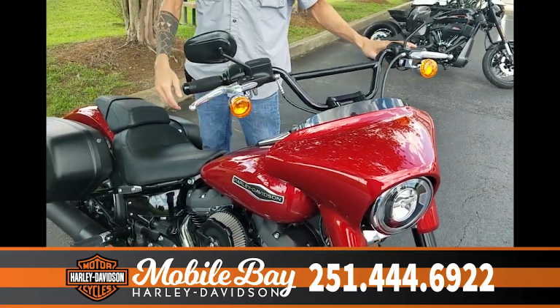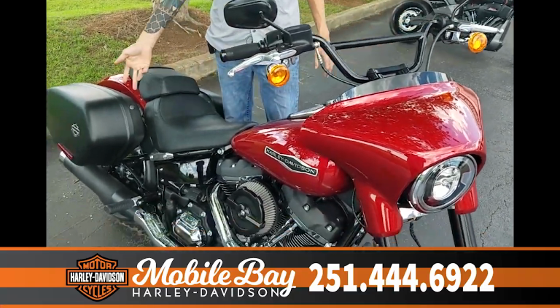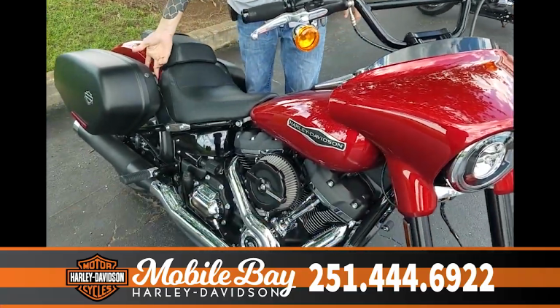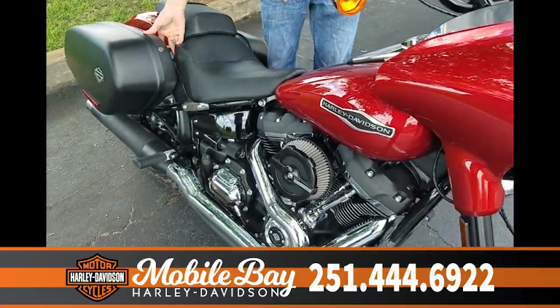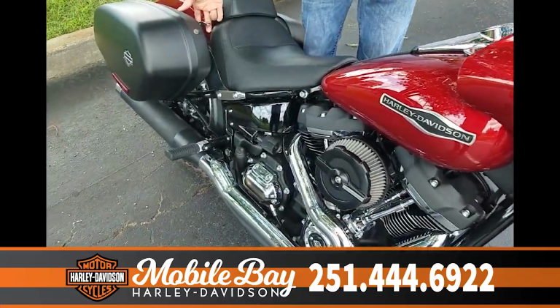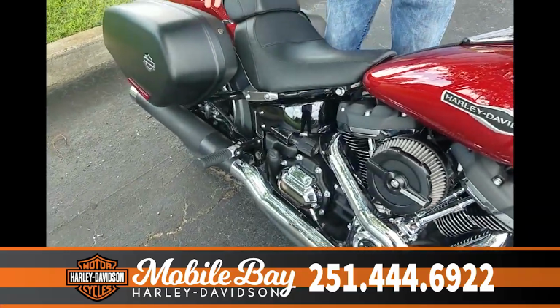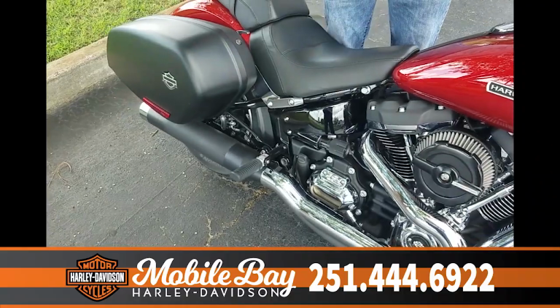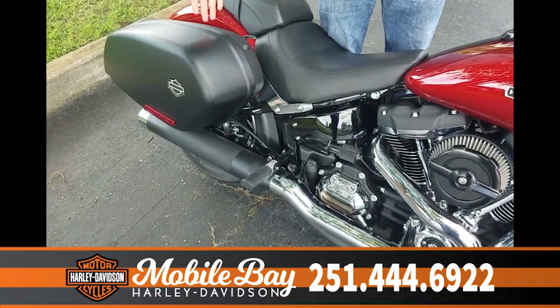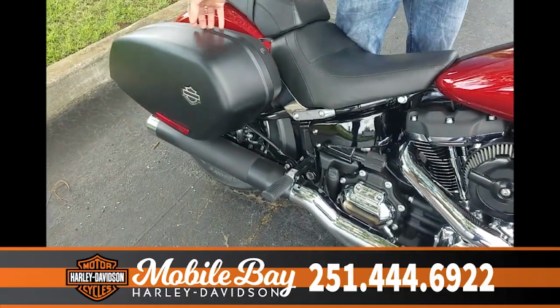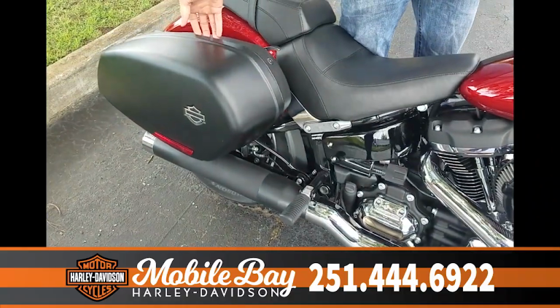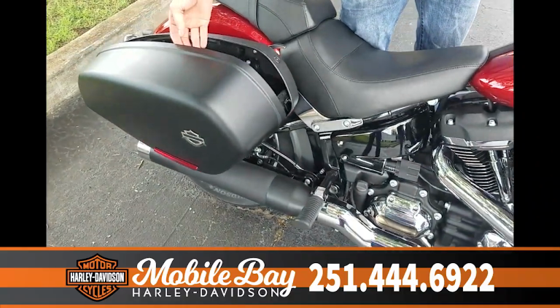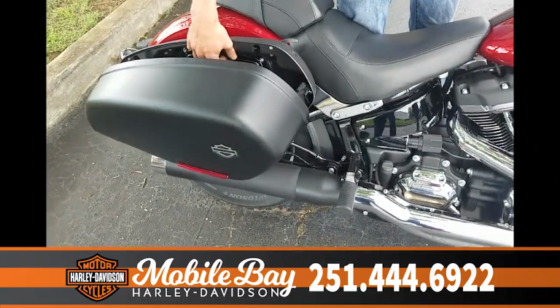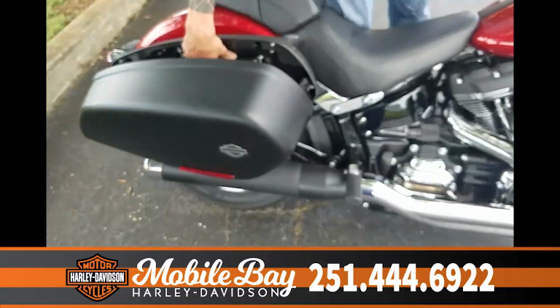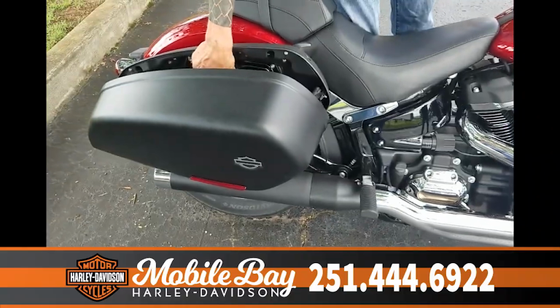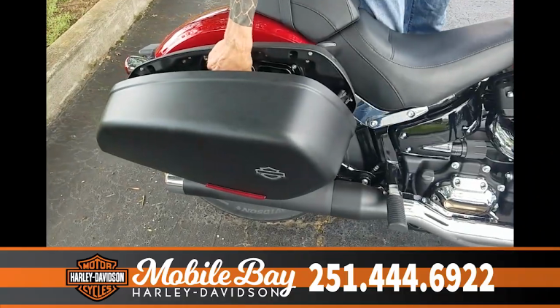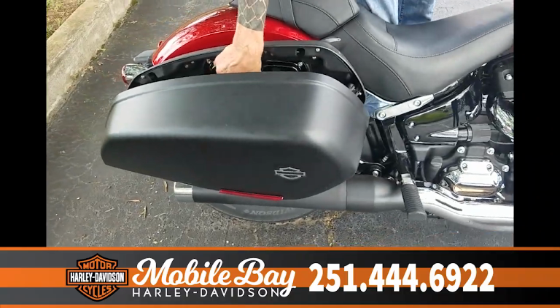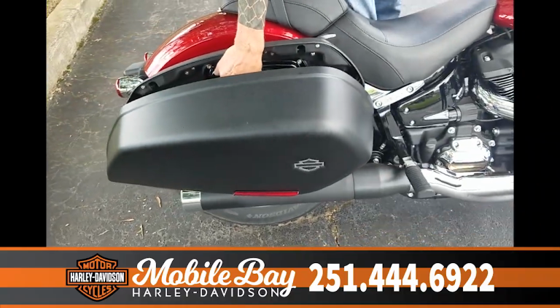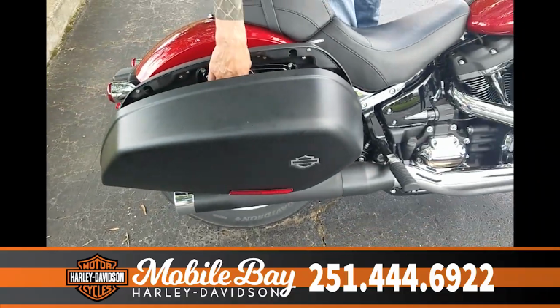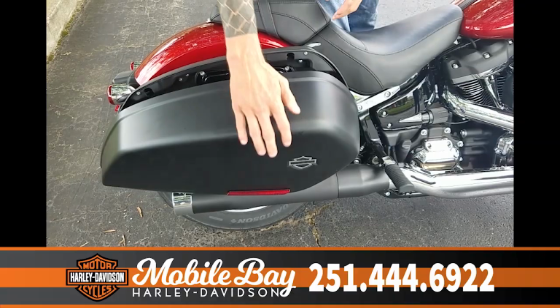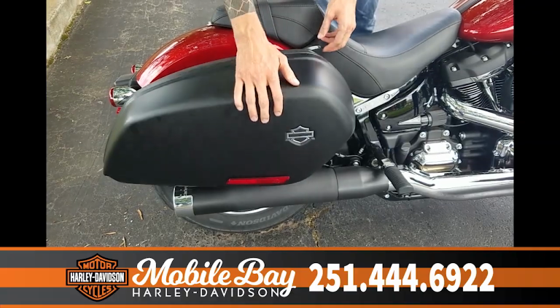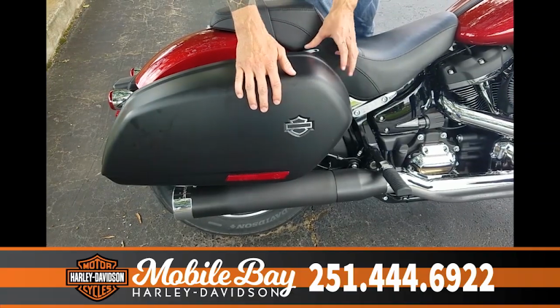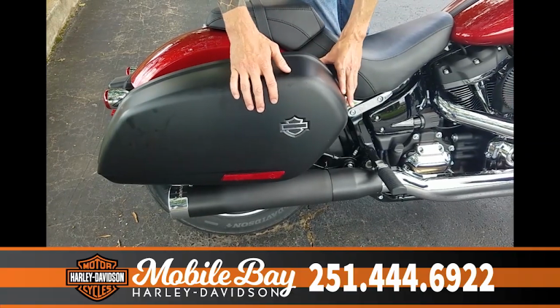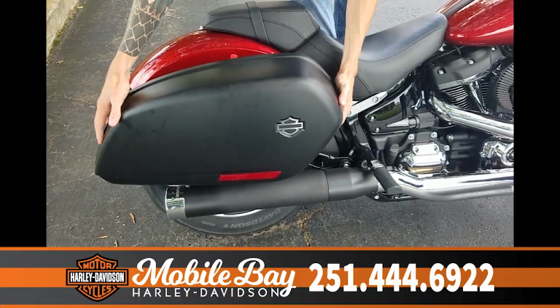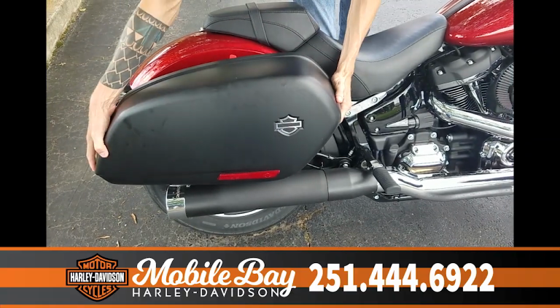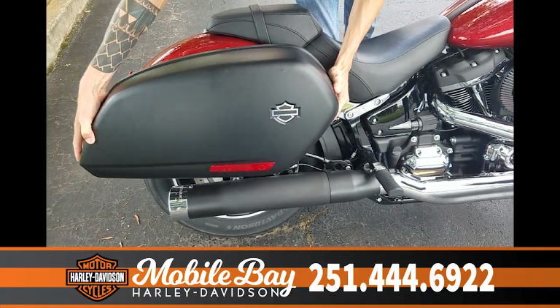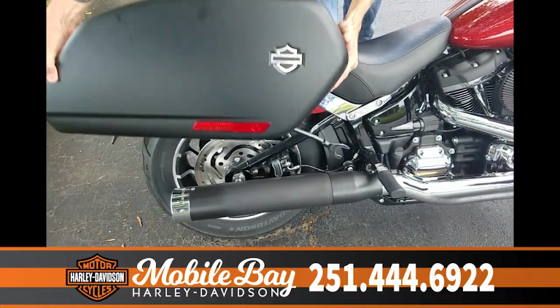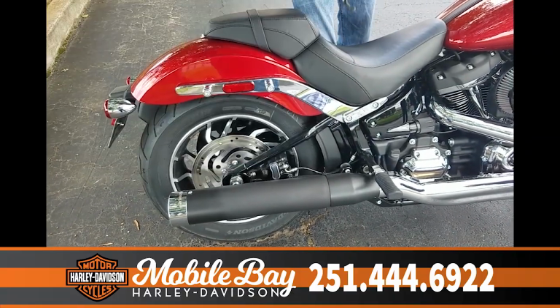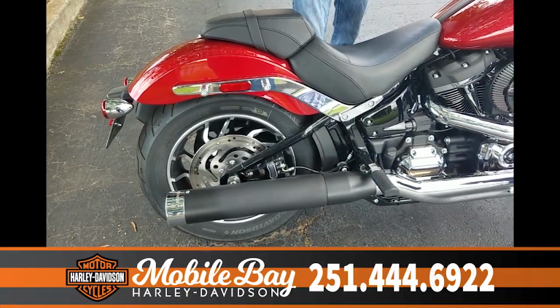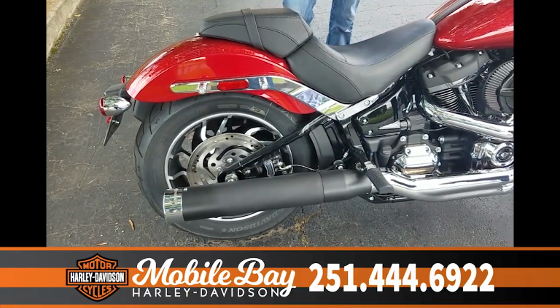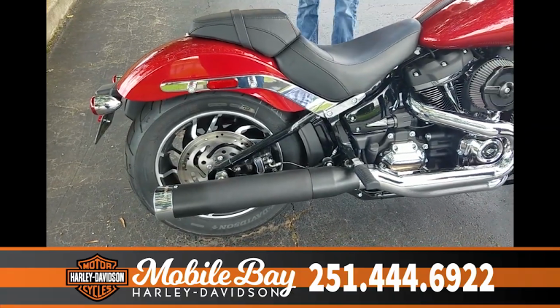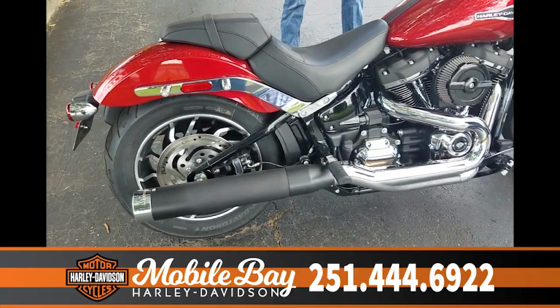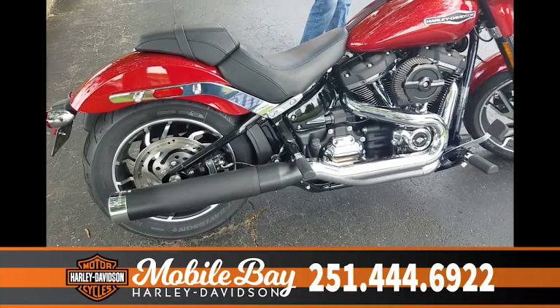If you come back here to the saddlebags — because this is a multi-purpose motorcycle — you can ride with it on the highway and take it on distance trips or just around town. So it comes off that easy.